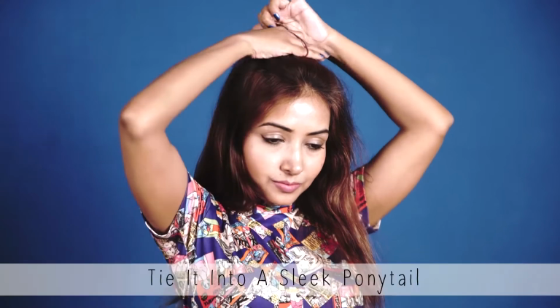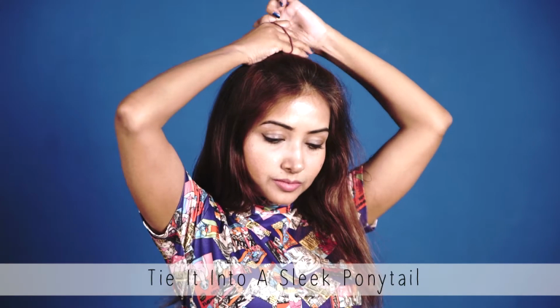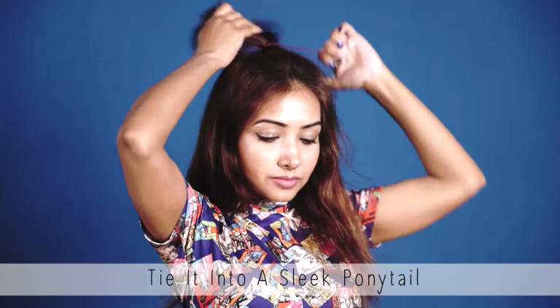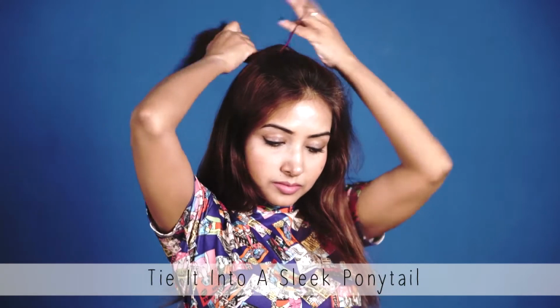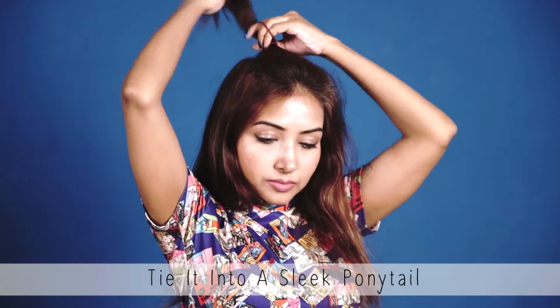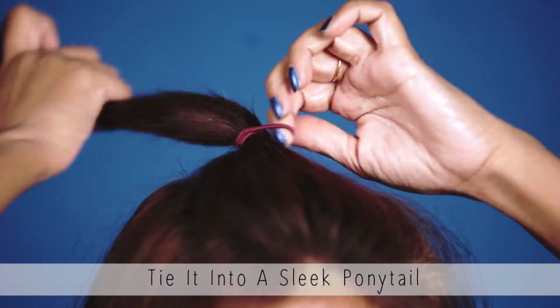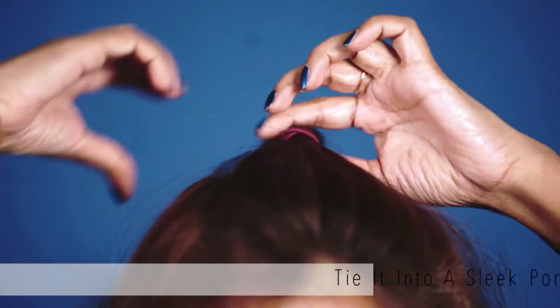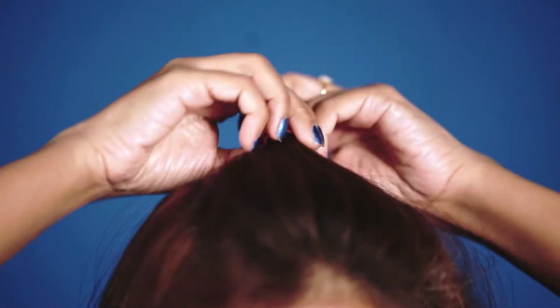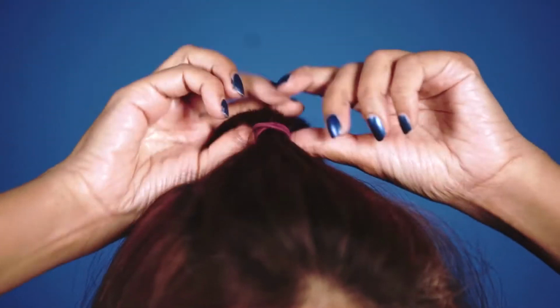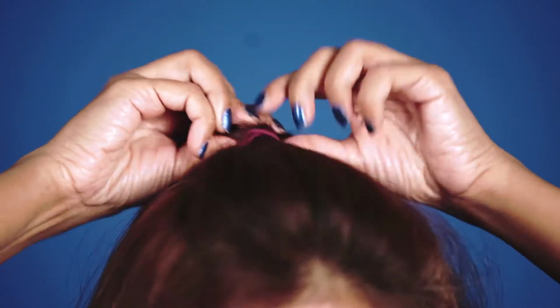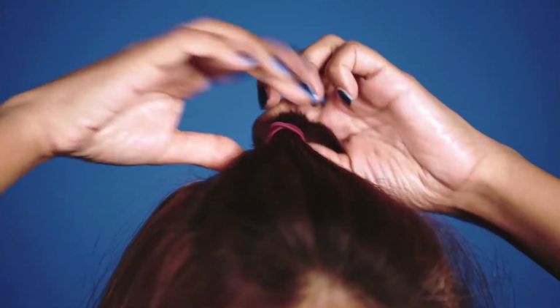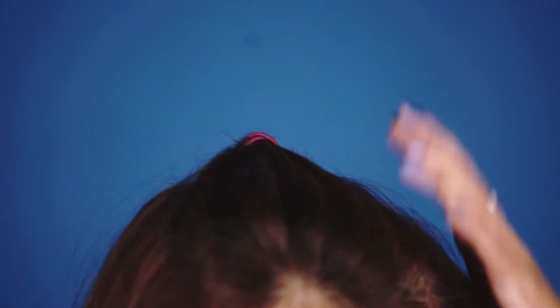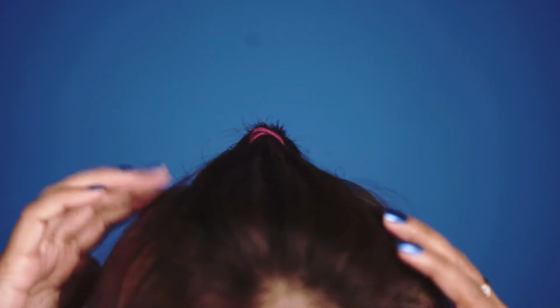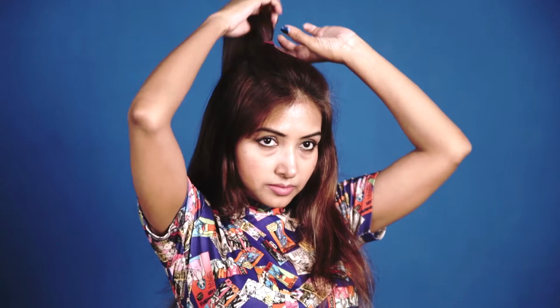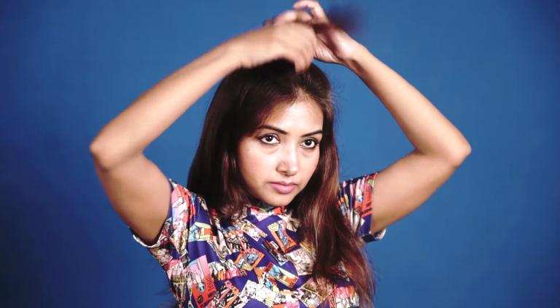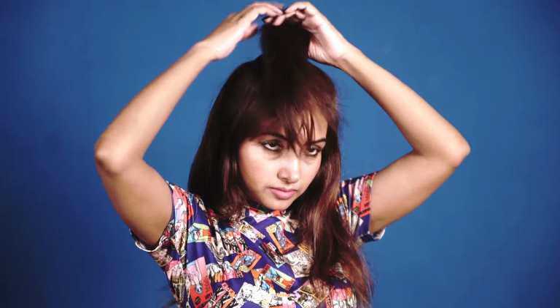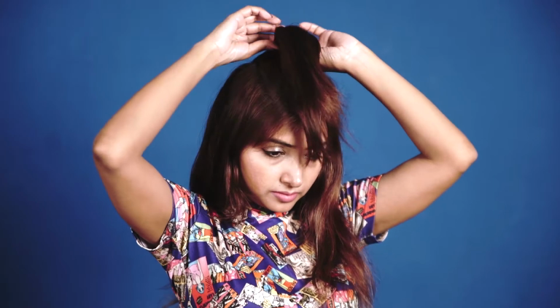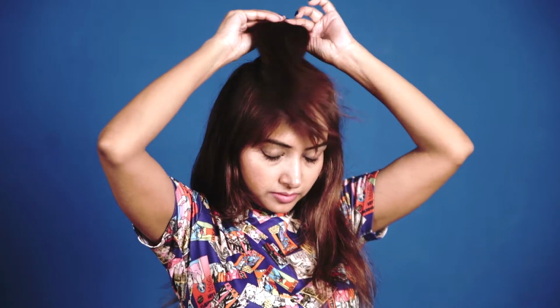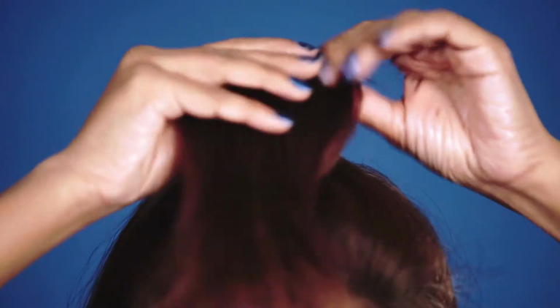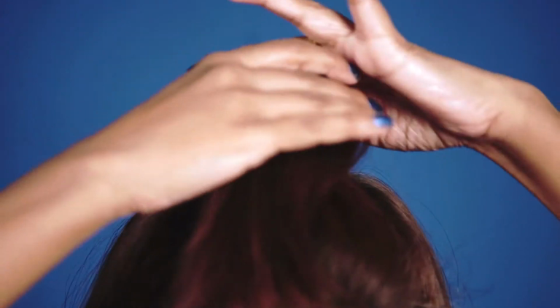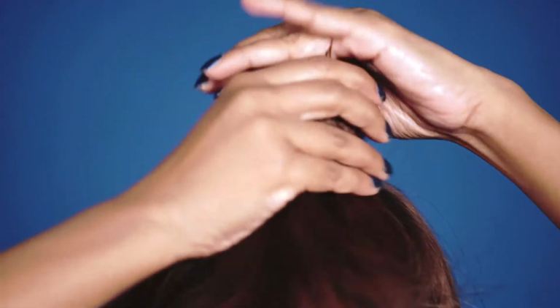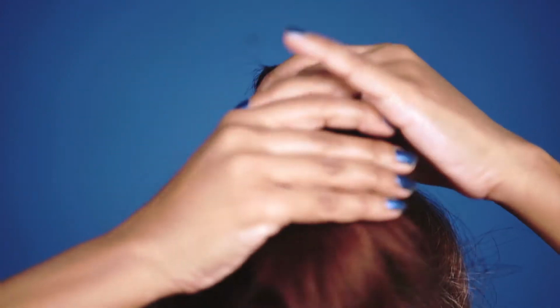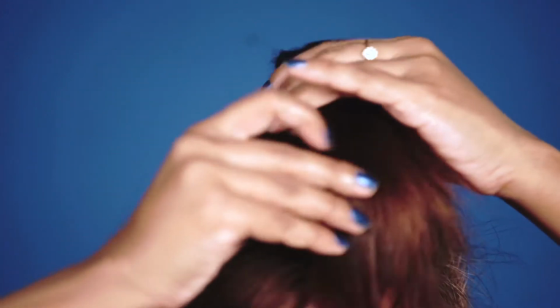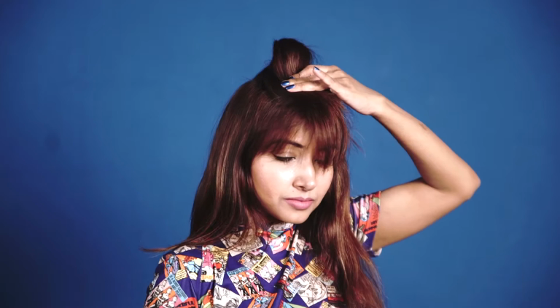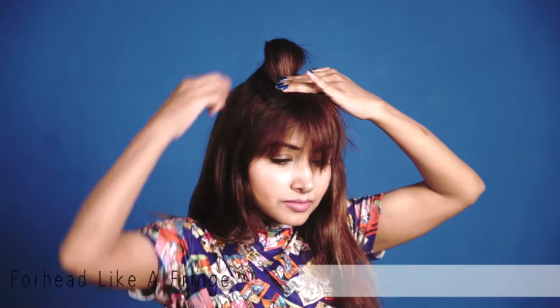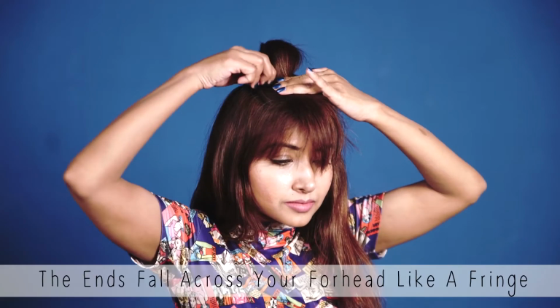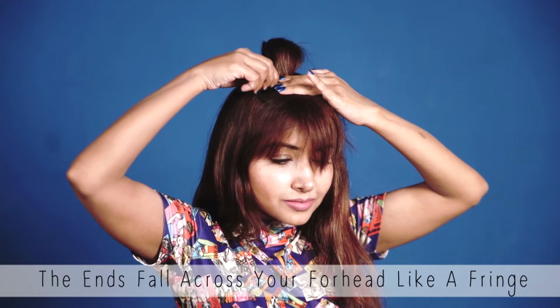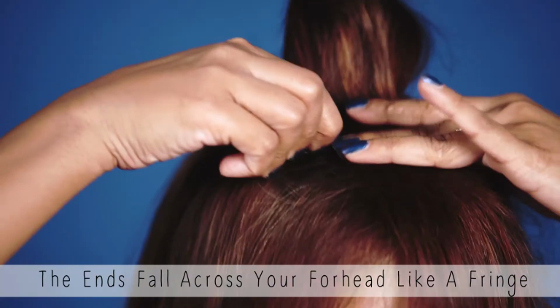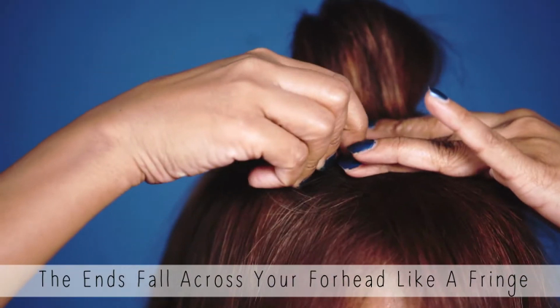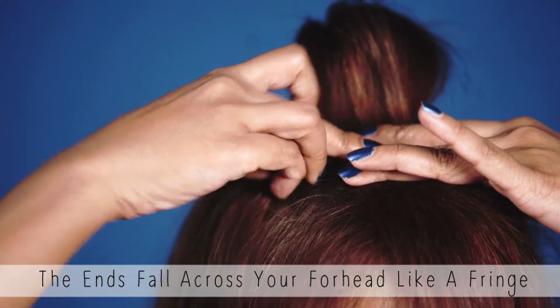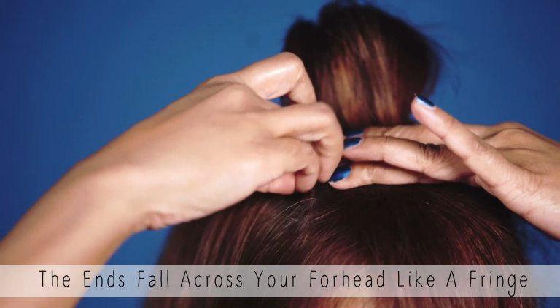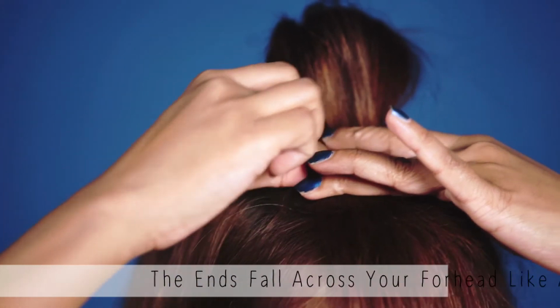Tie it into a sleek ponytail. Now make a half bun out of it such that the ends fall across your forehead like a fringe.